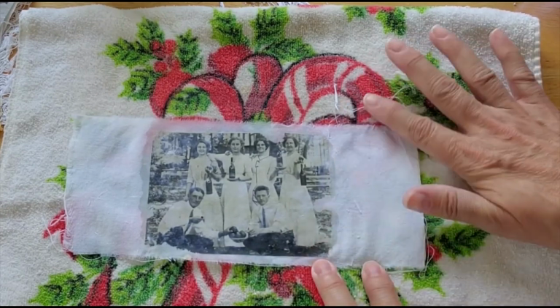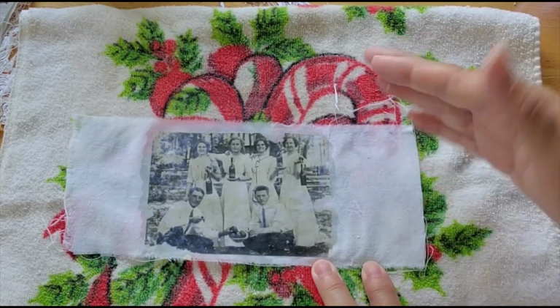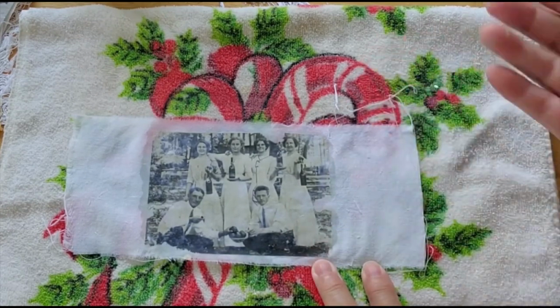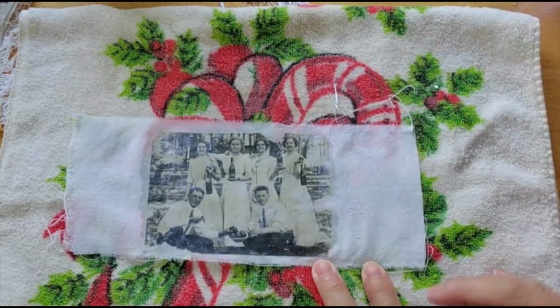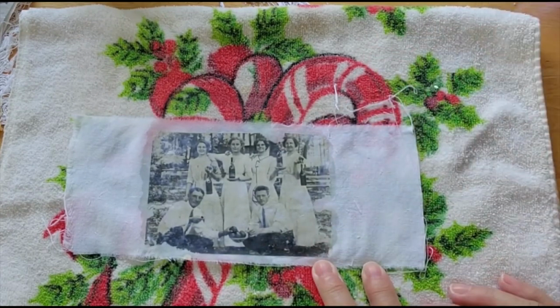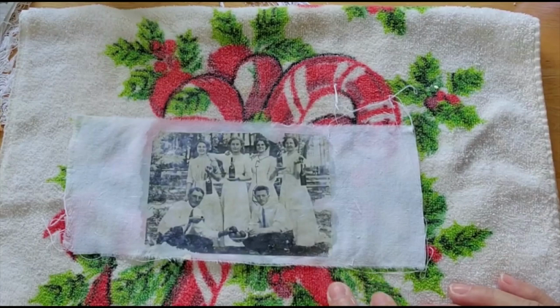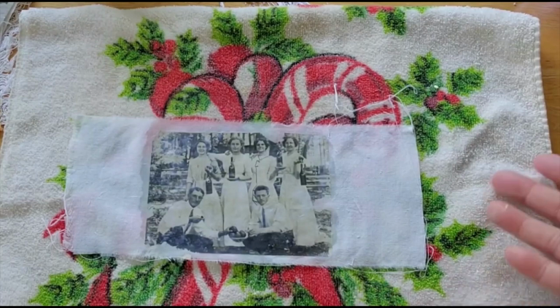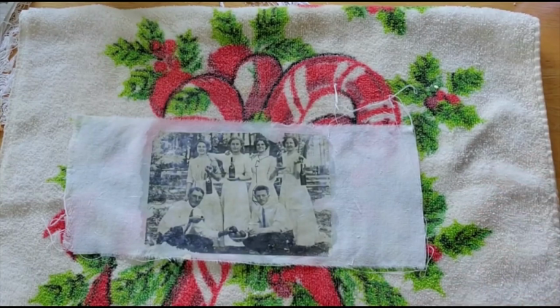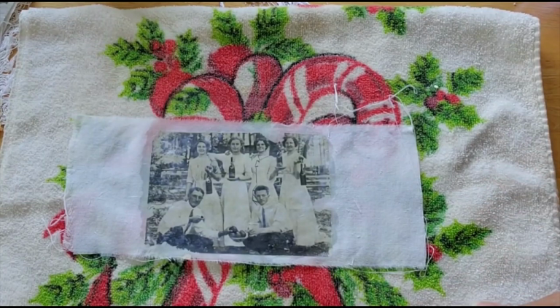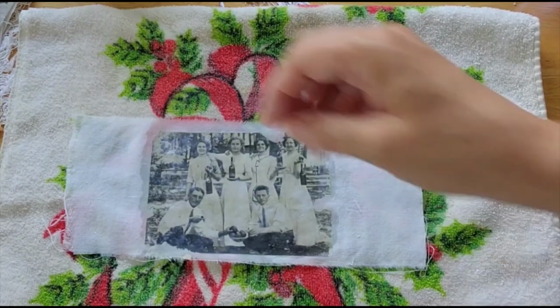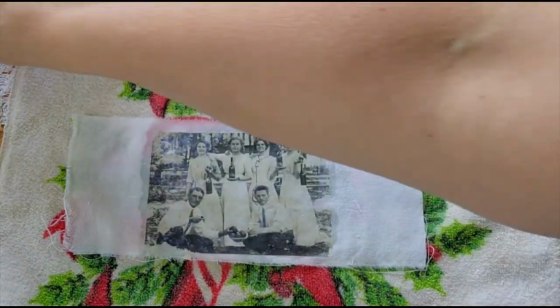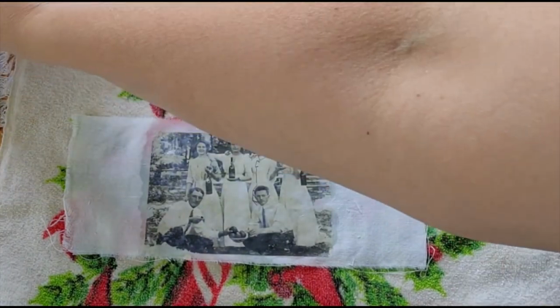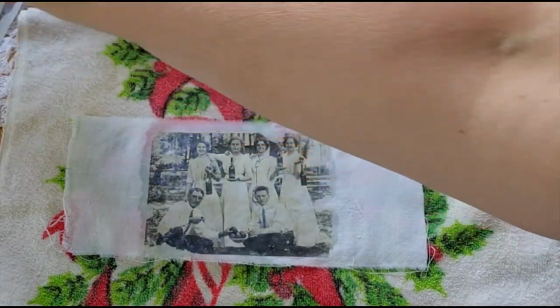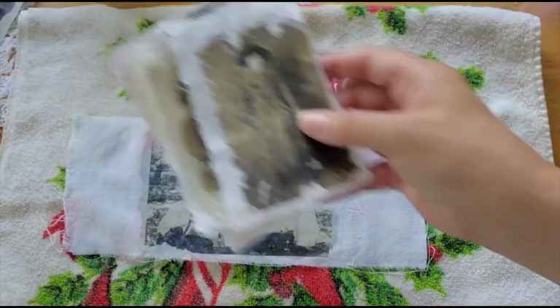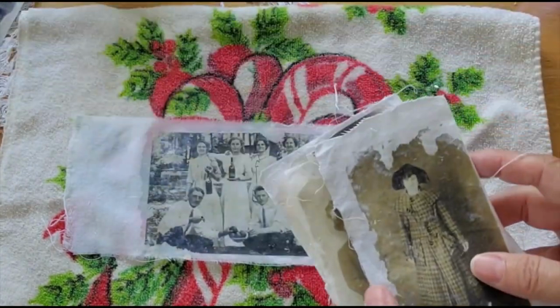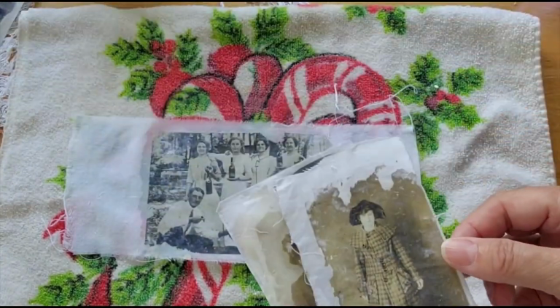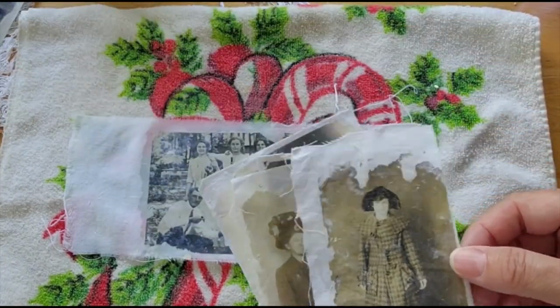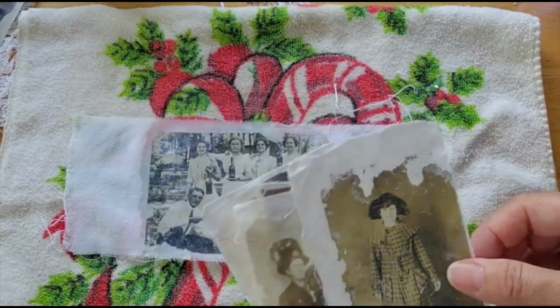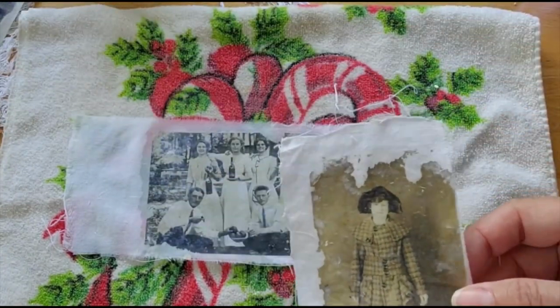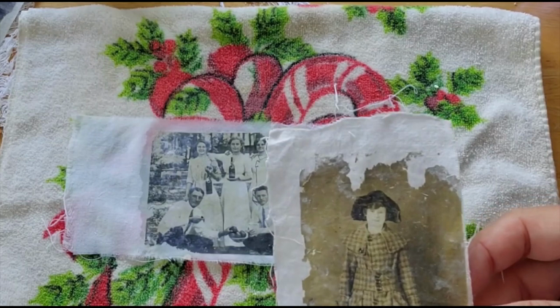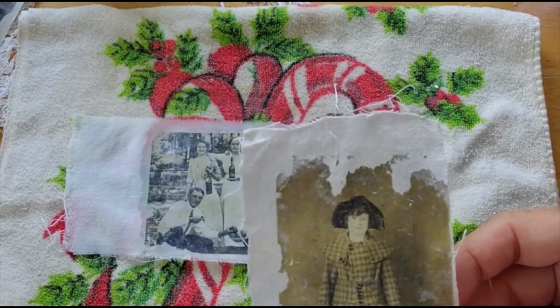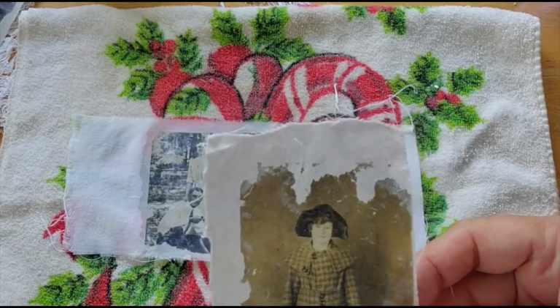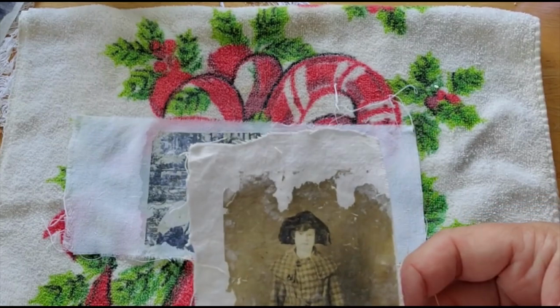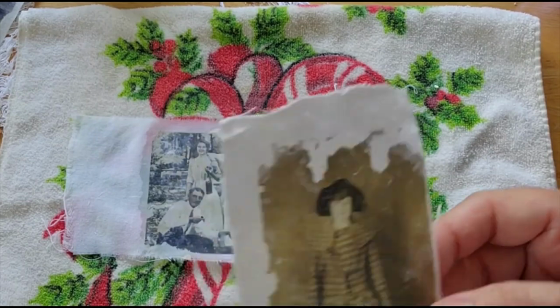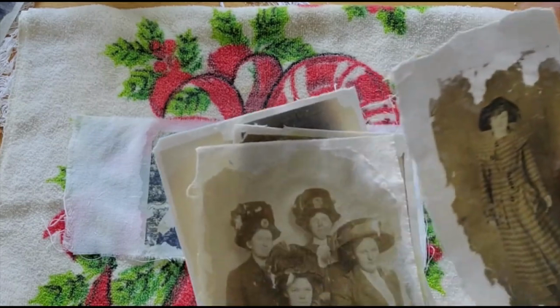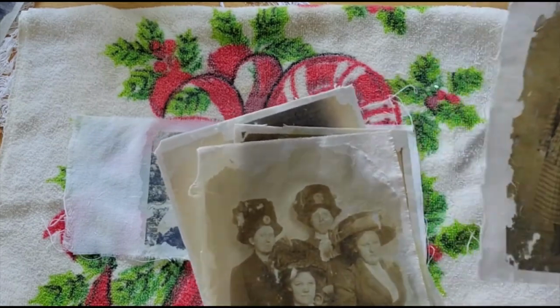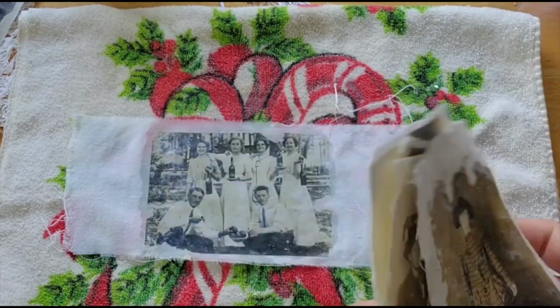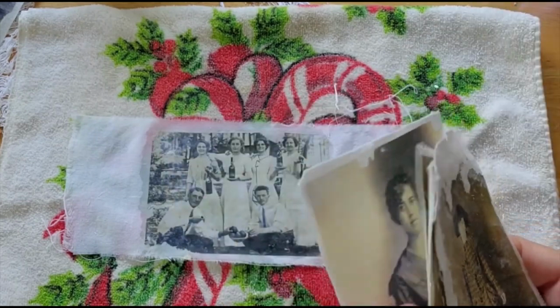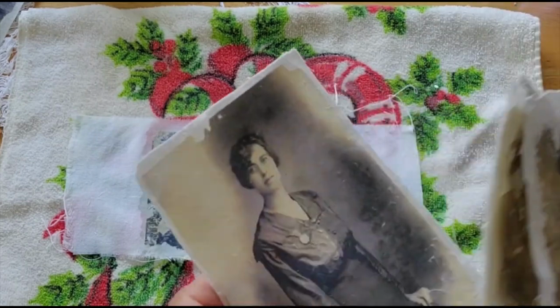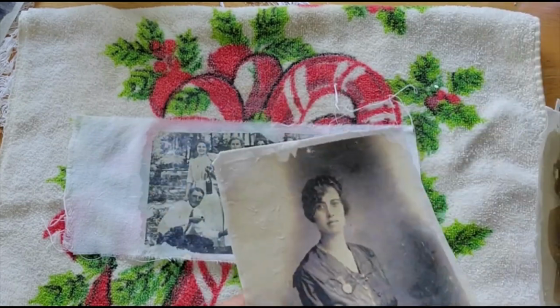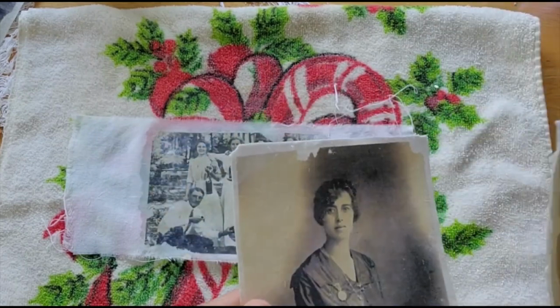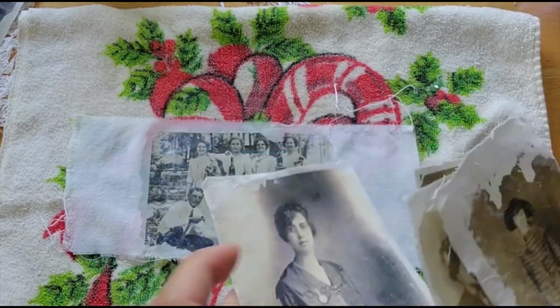Otherwise, I would just print them on fabric. If you print them on fabric, they come out perfect looking rather than all grungy and broken looking. I like this broken look.